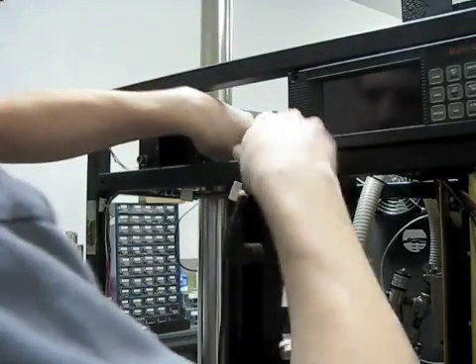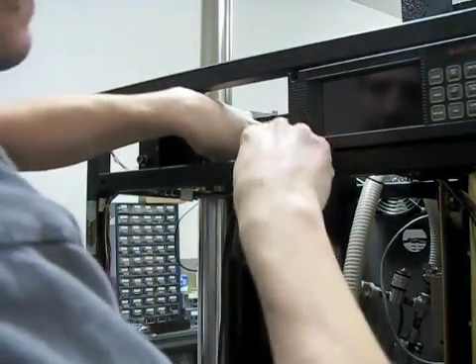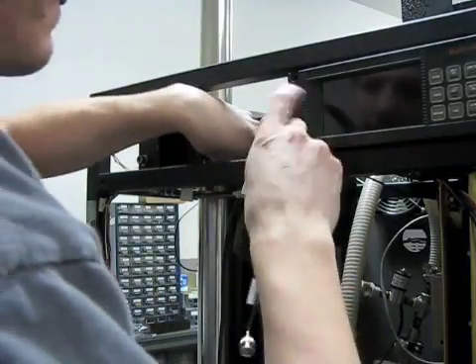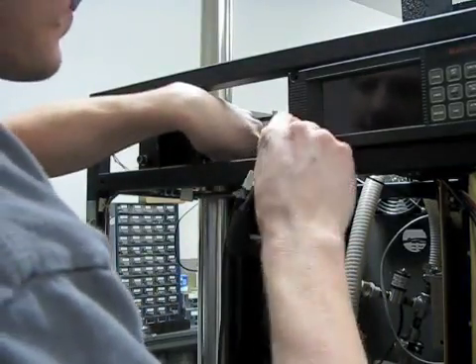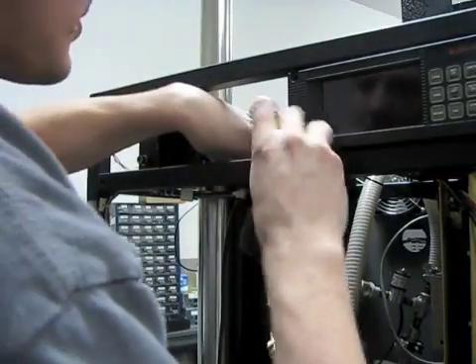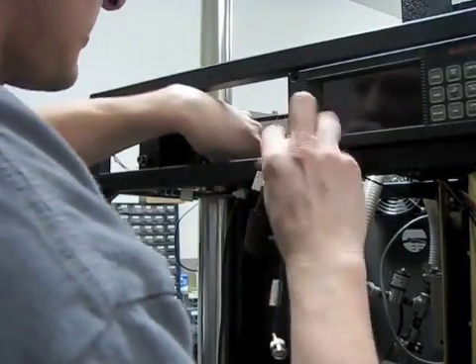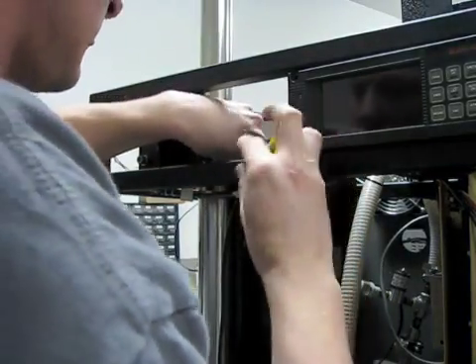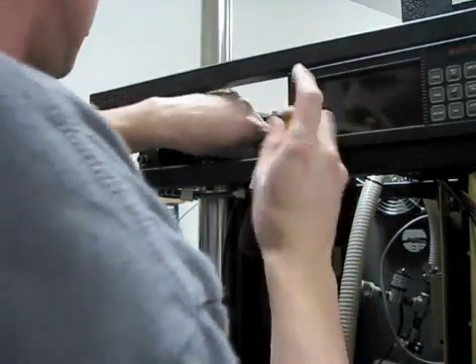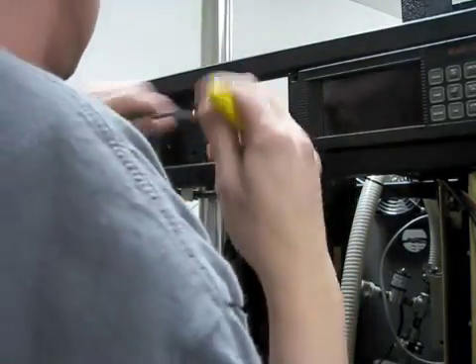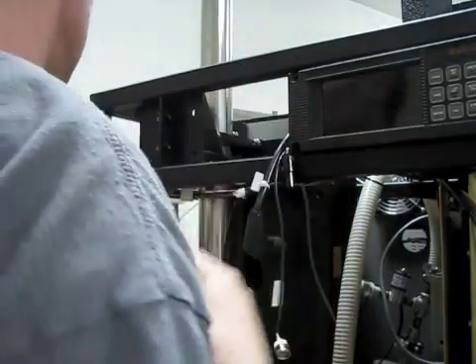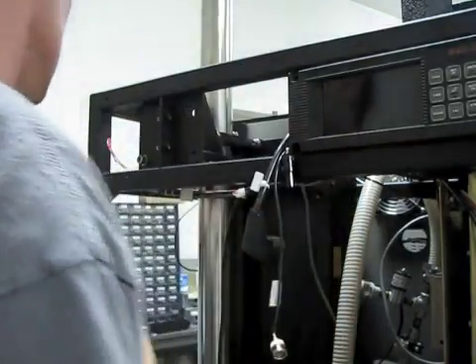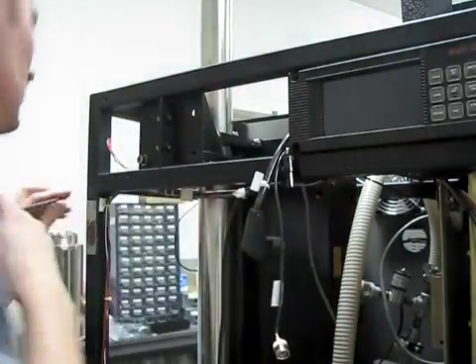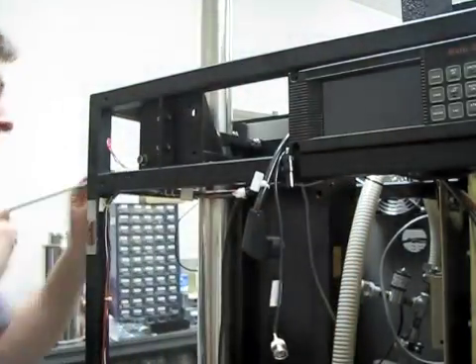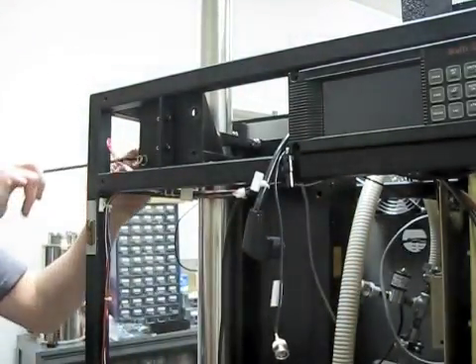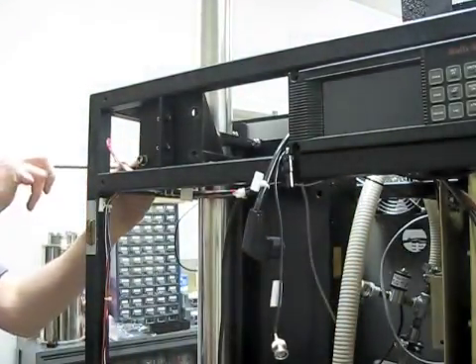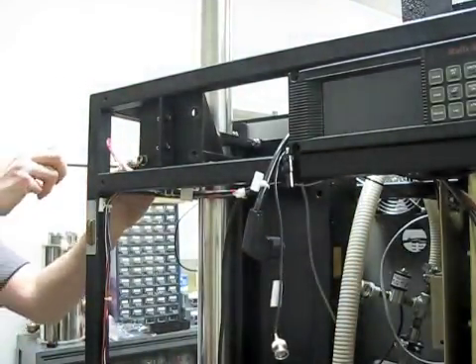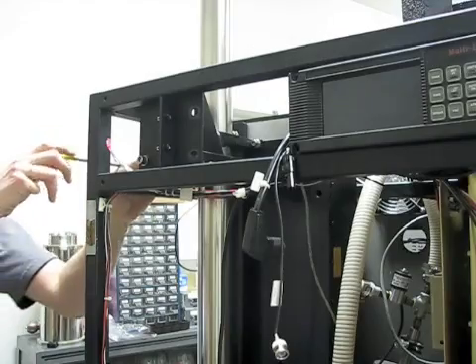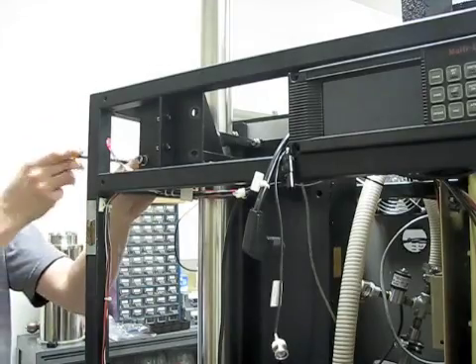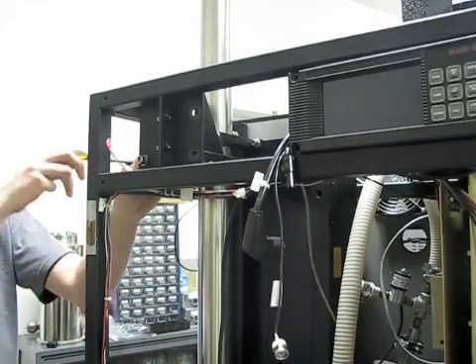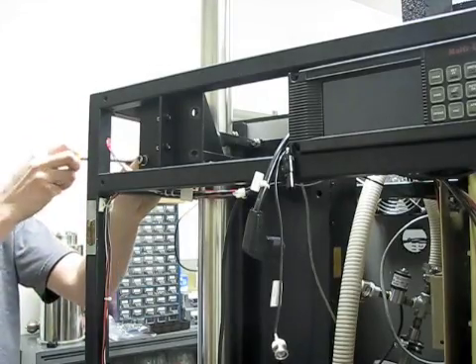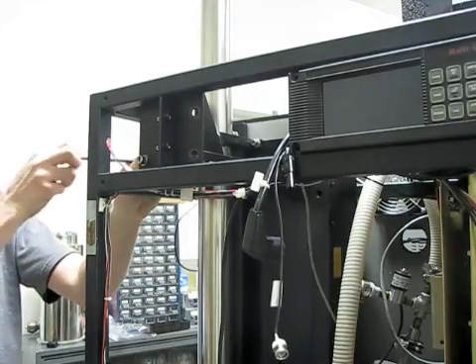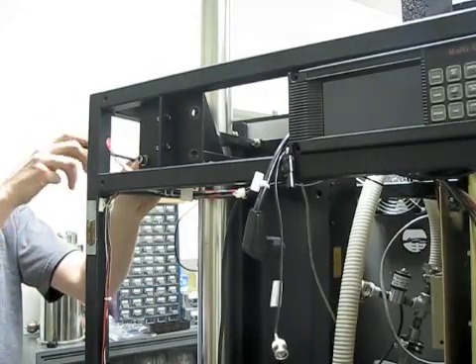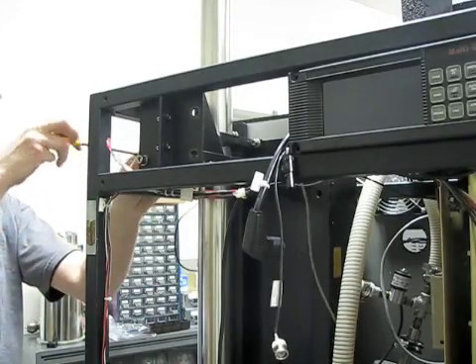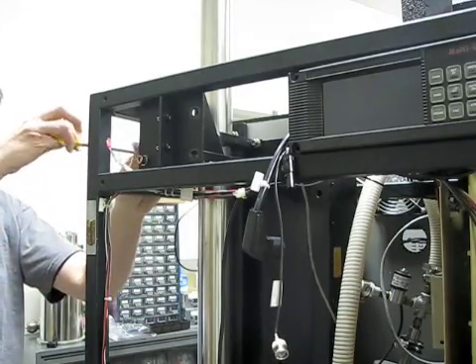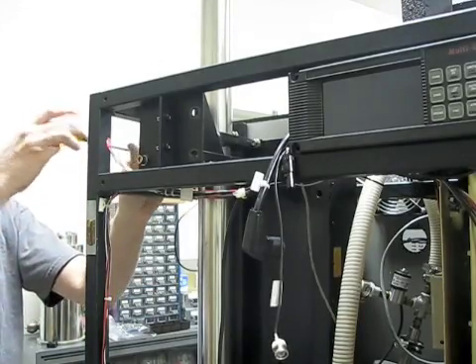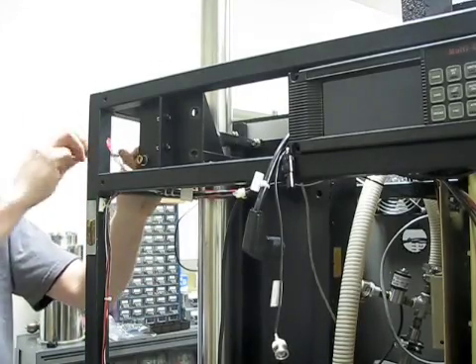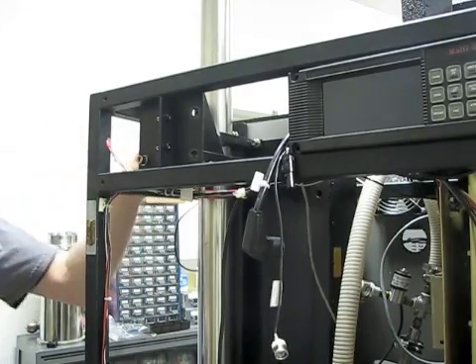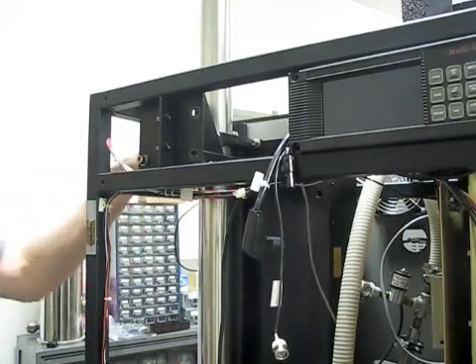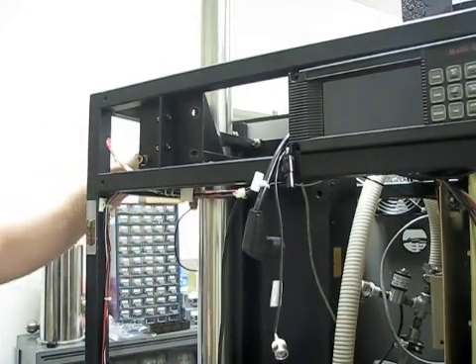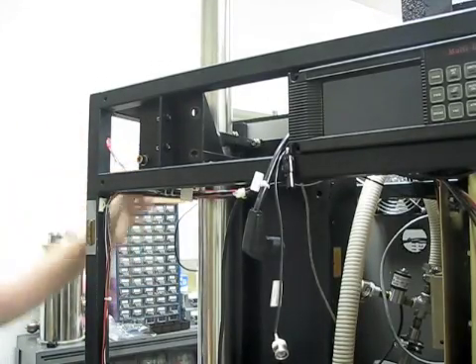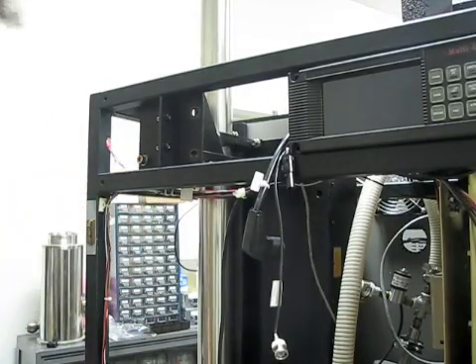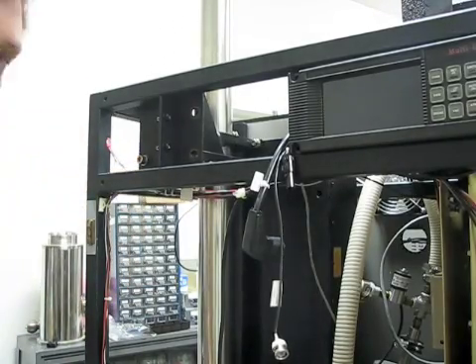You'll have to loosen the shipping bracket that is normally secured before the Voyager is shipped, as shown here, using the 3/16ths T-handled Allen wrench.